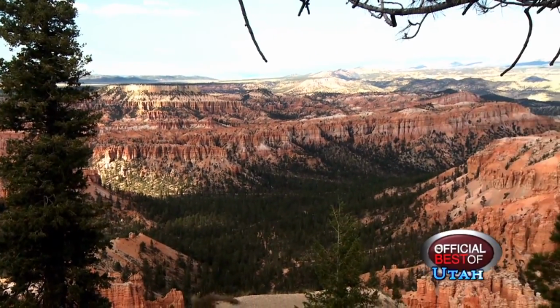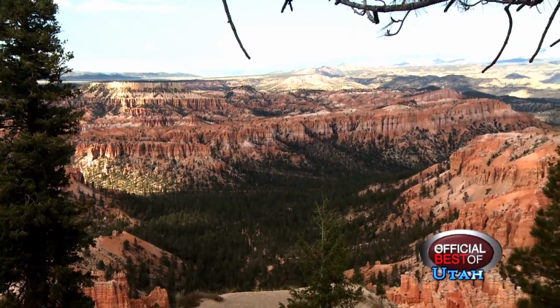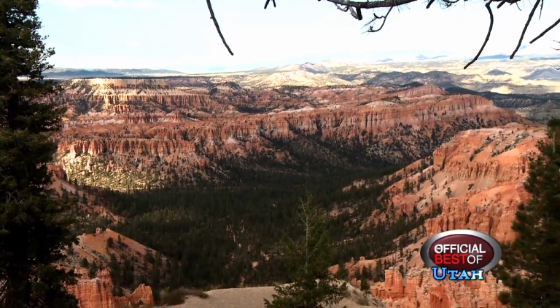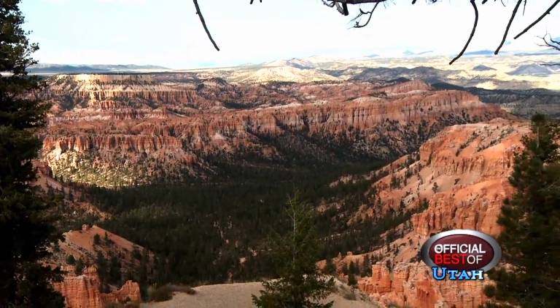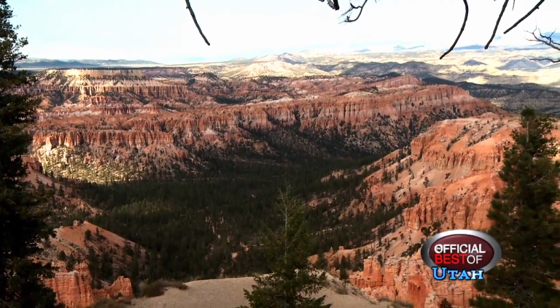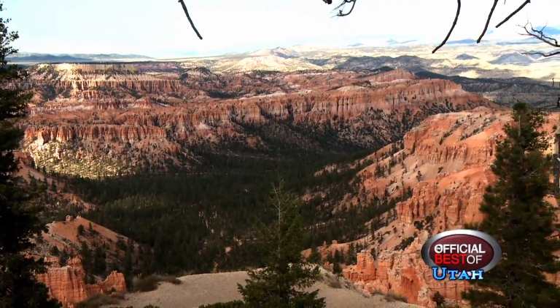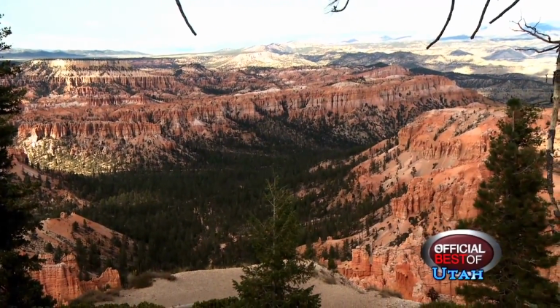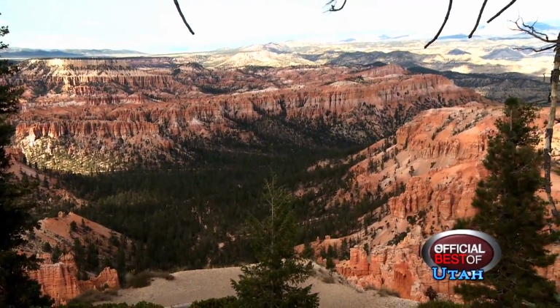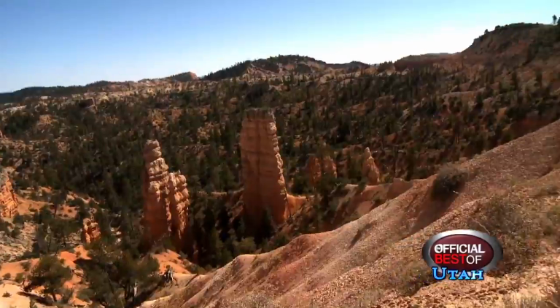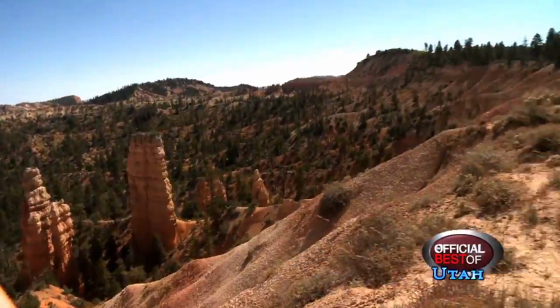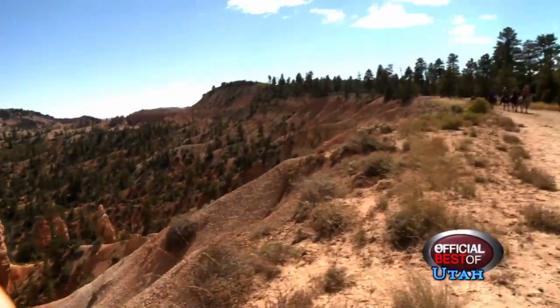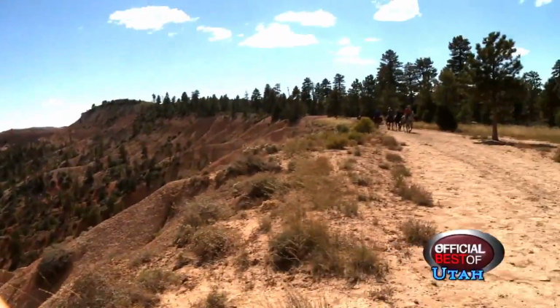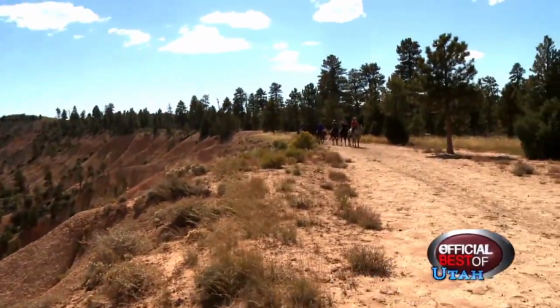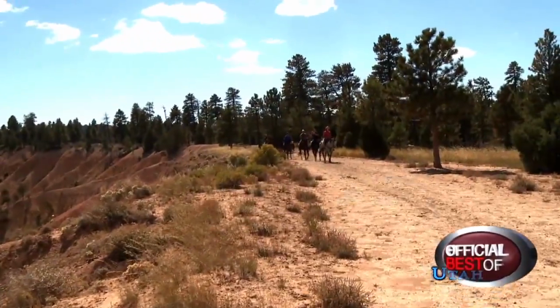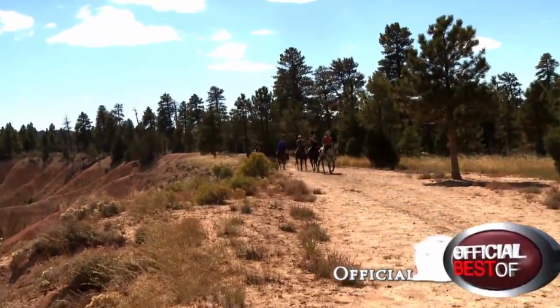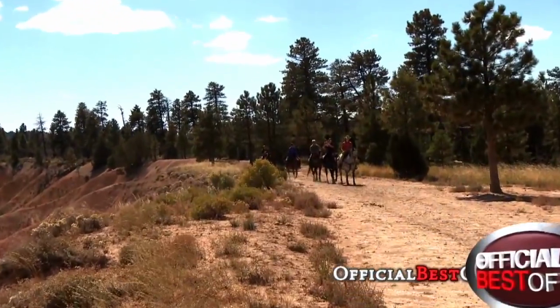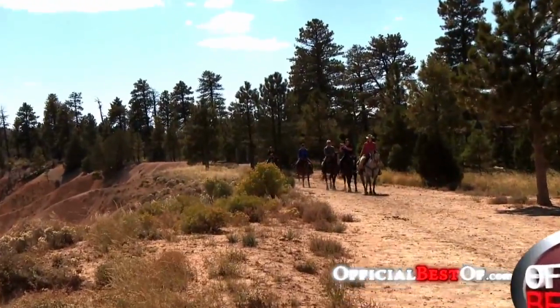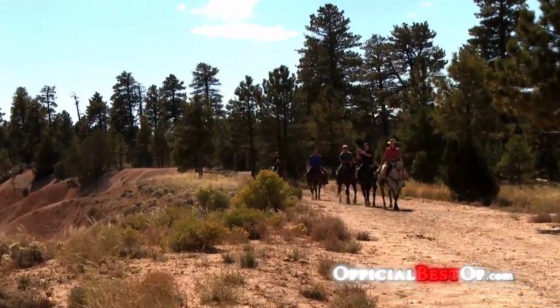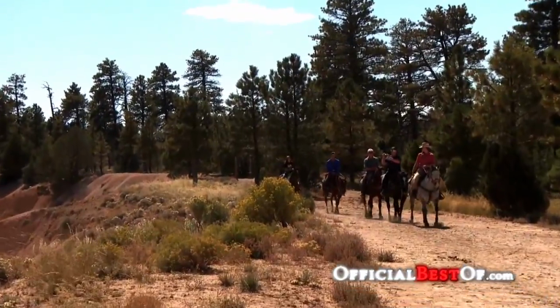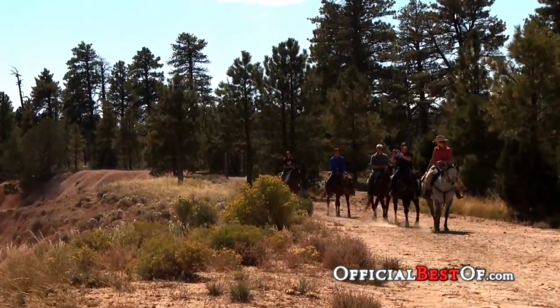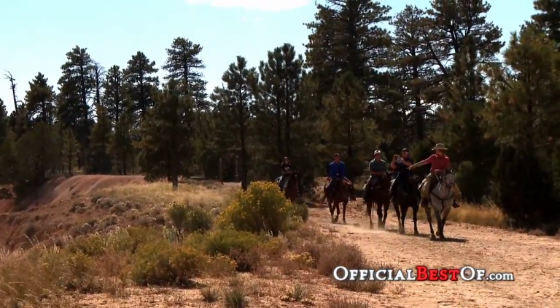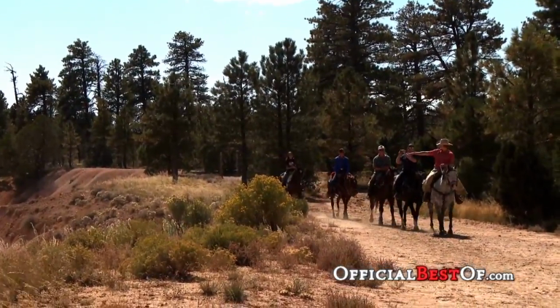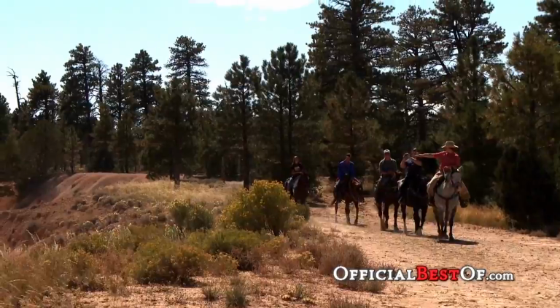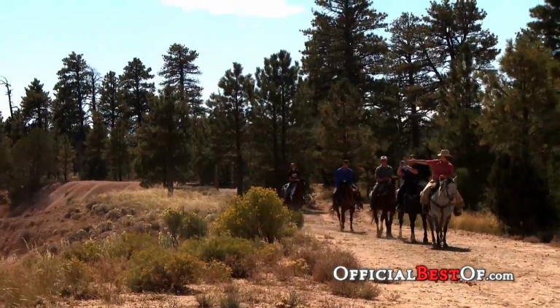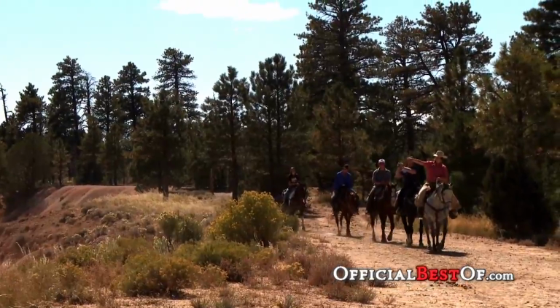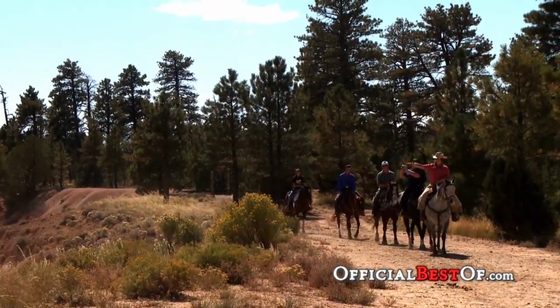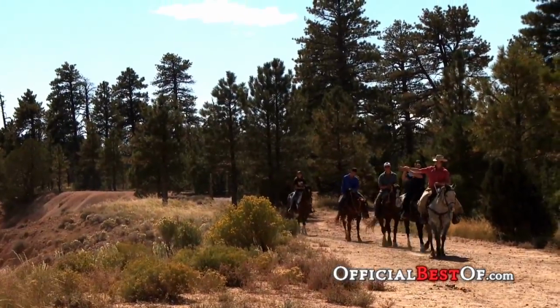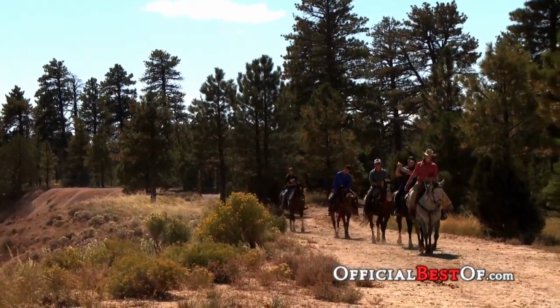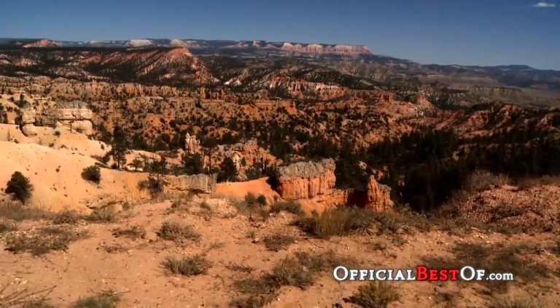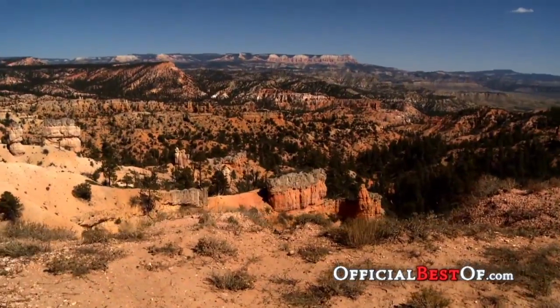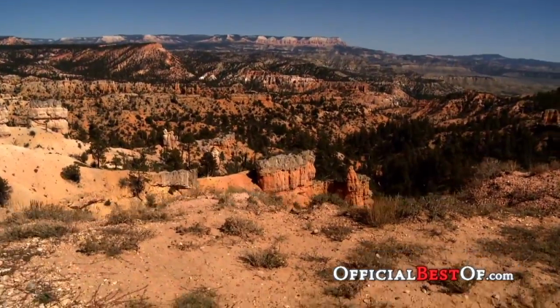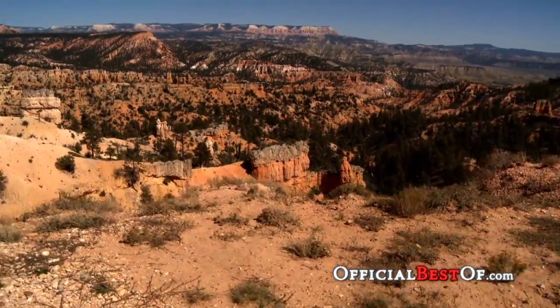We offer an all-day ride, which is a five- to six-hour ride, and also a ride that we call Thunder Mountain. There are a lot of sheer cliffs and drop-offs where you're looking straight down. It kind of makes the hair on your neck stand up.